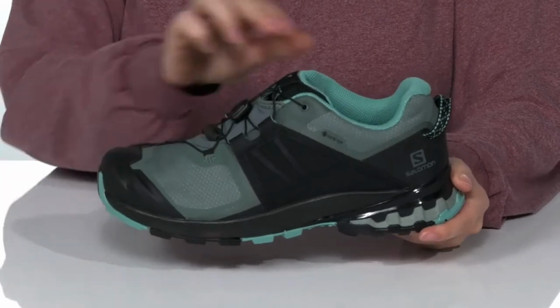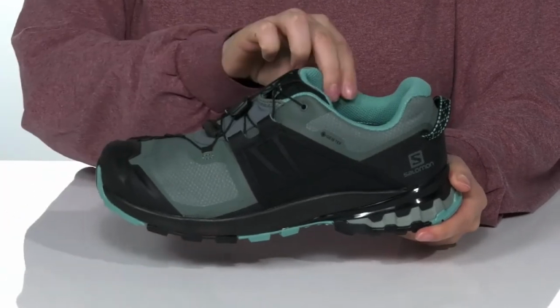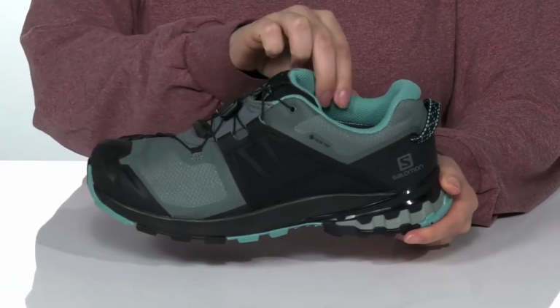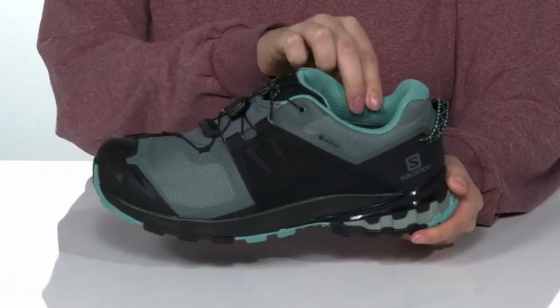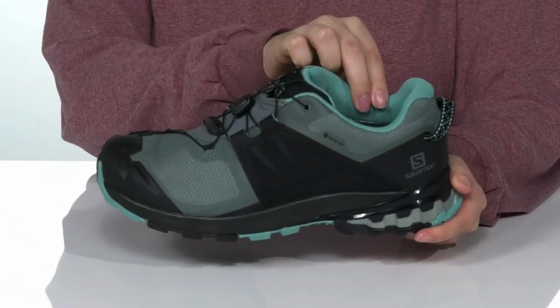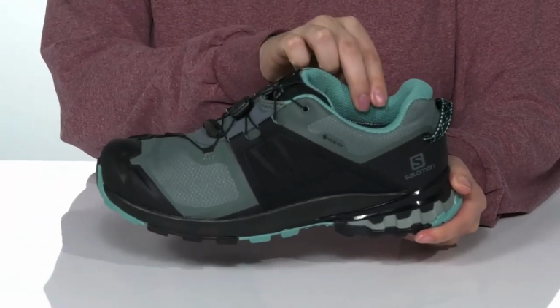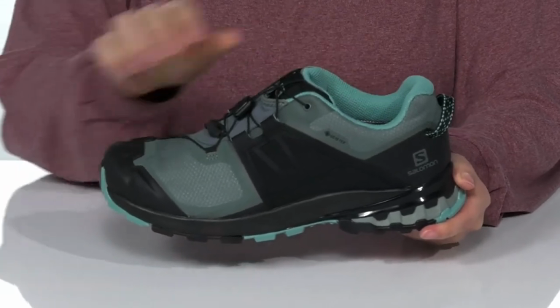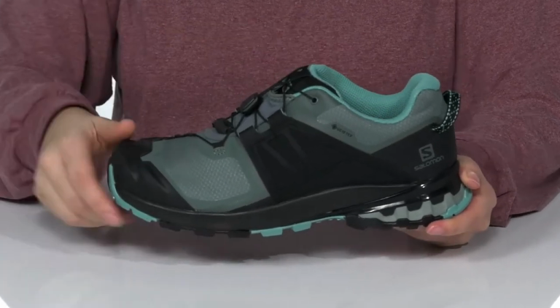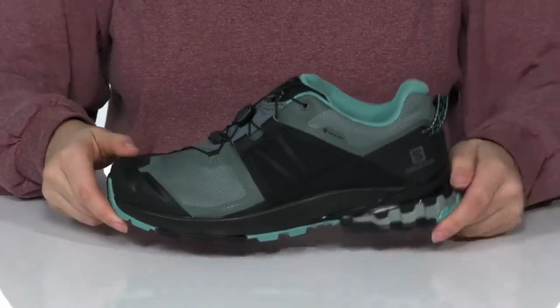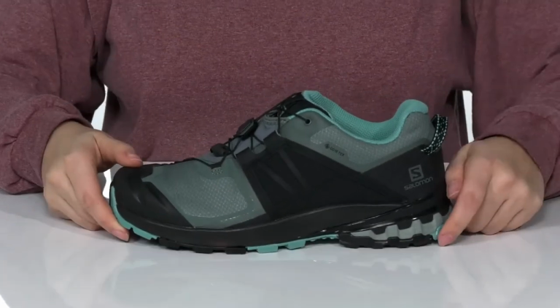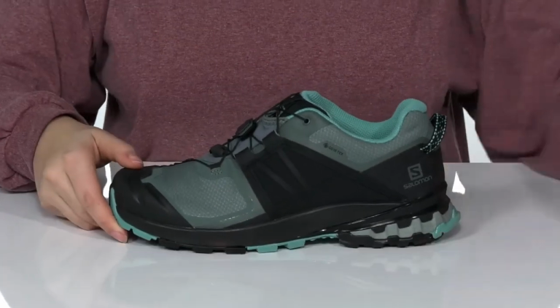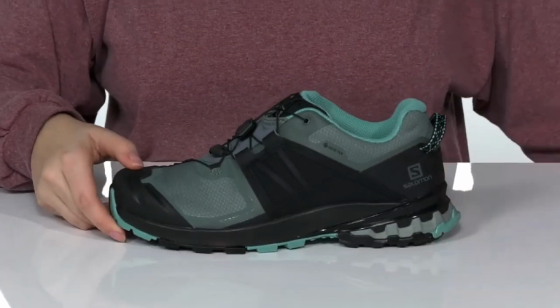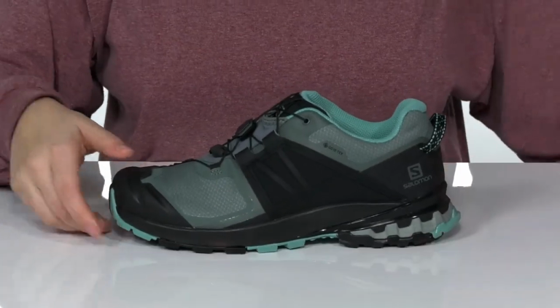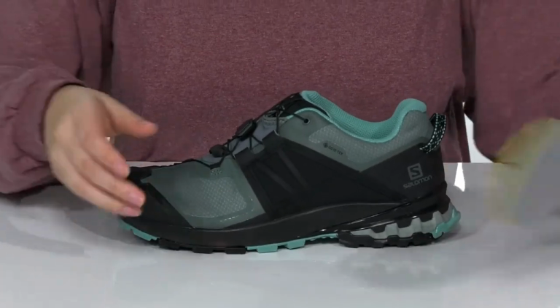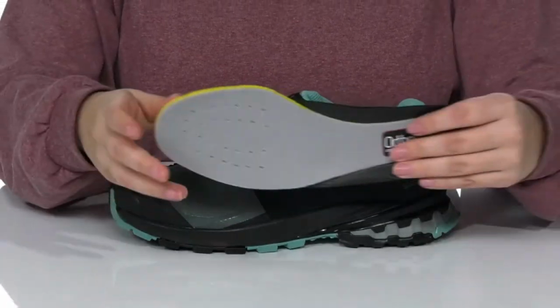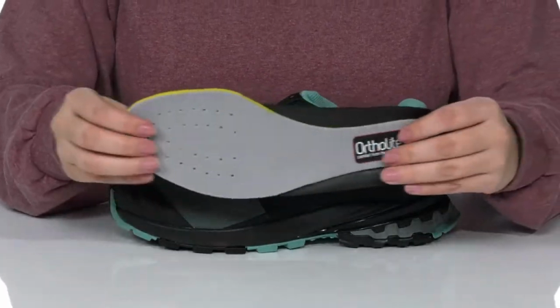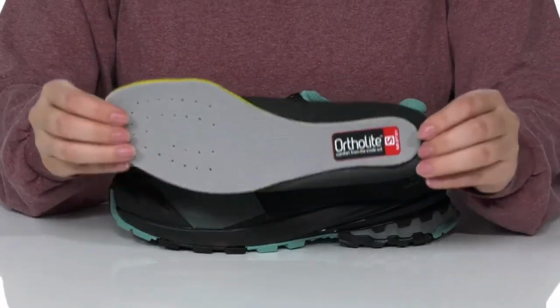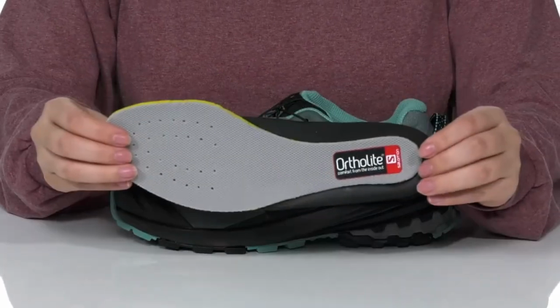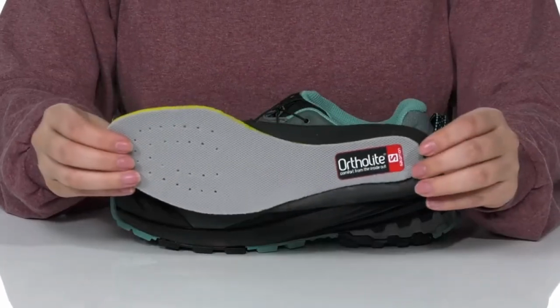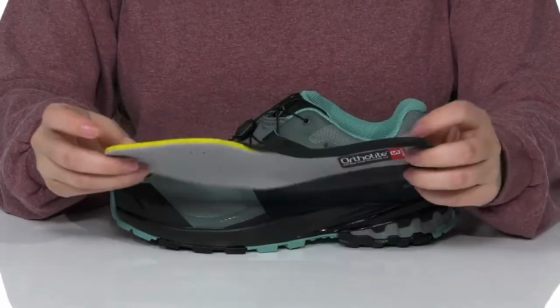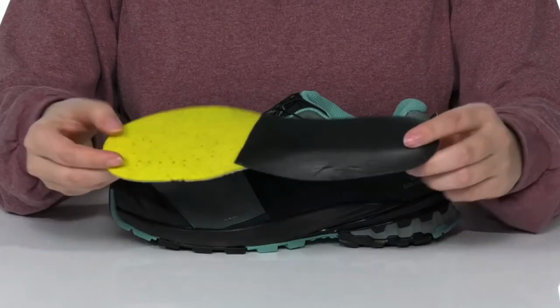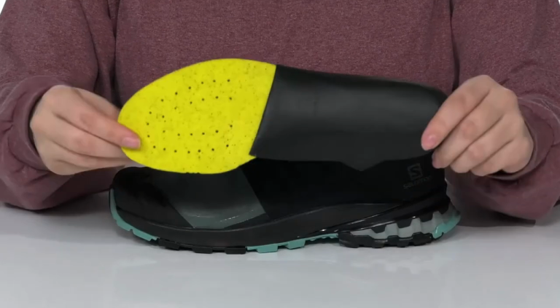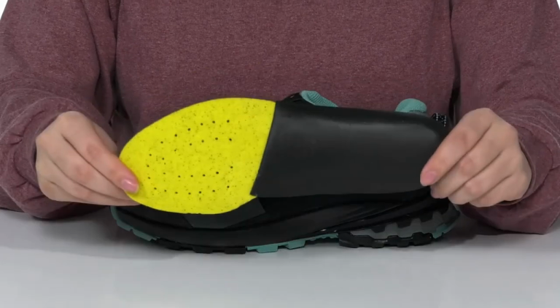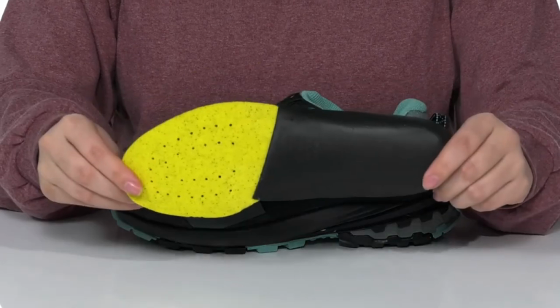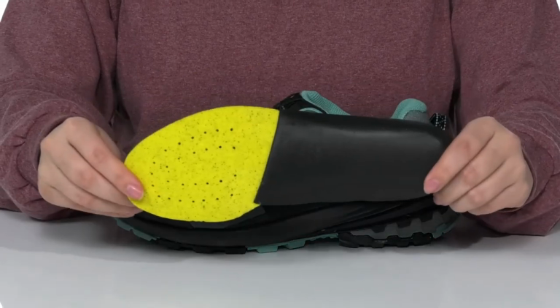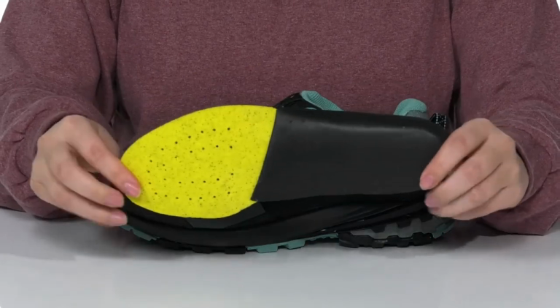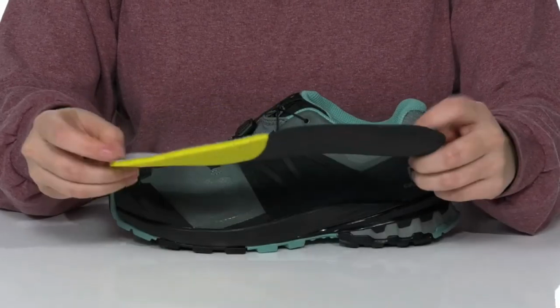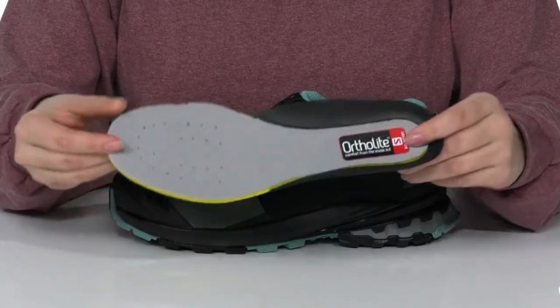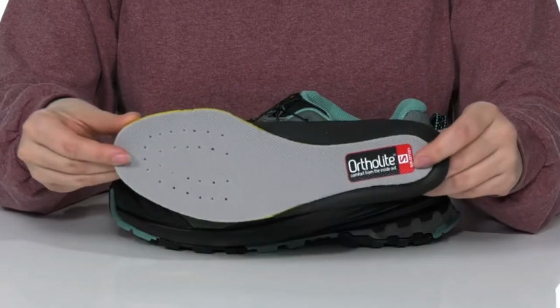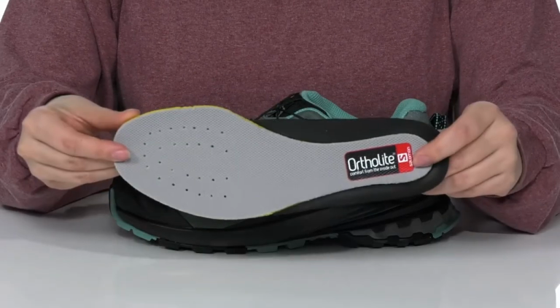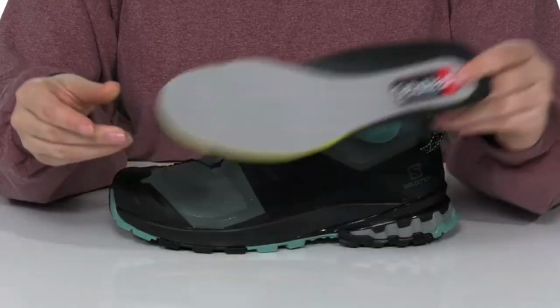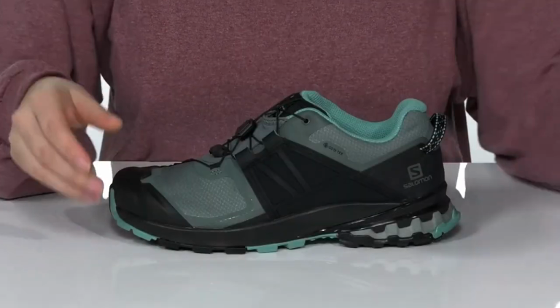There is a textile inner lining and these do come with a removable OrthoLite insole that has perforations for that added breathability.